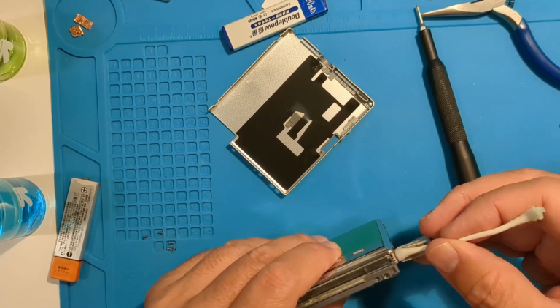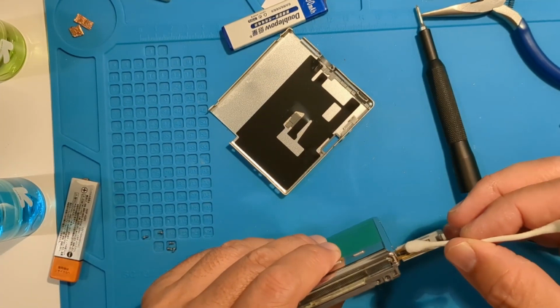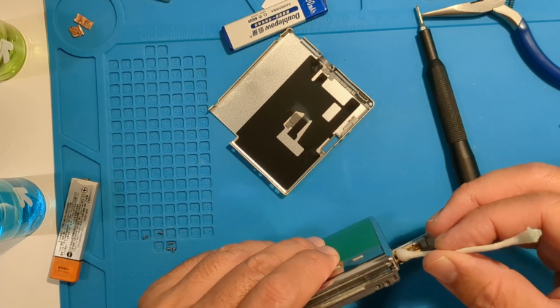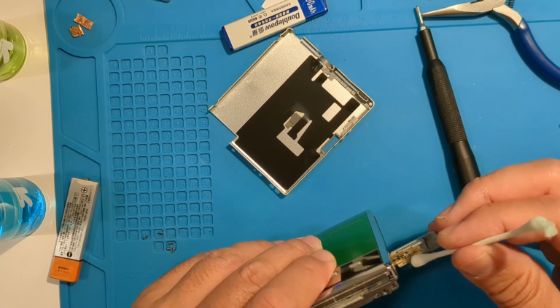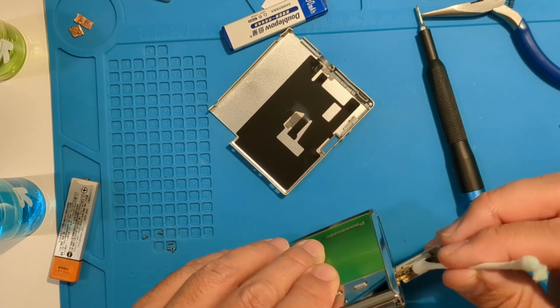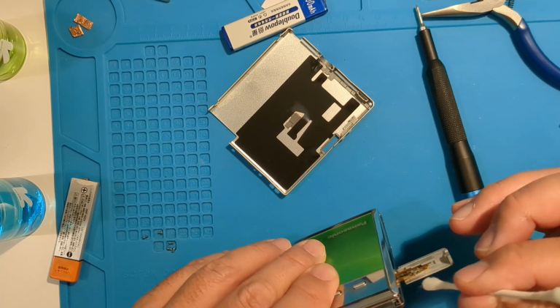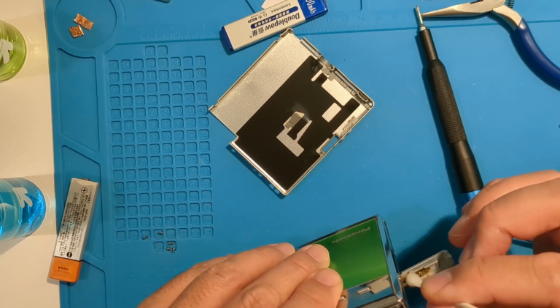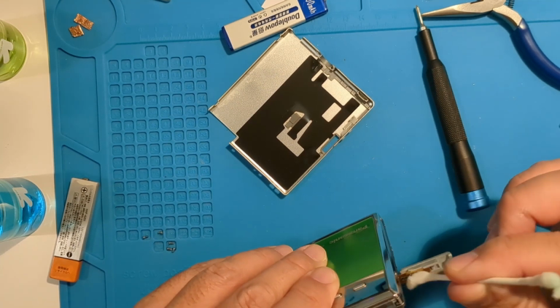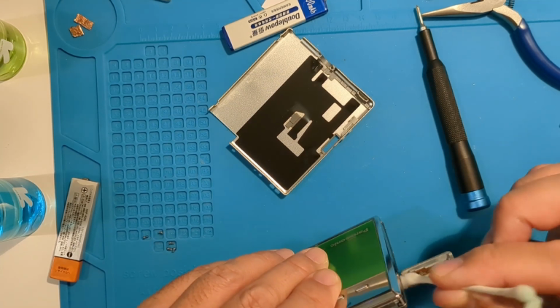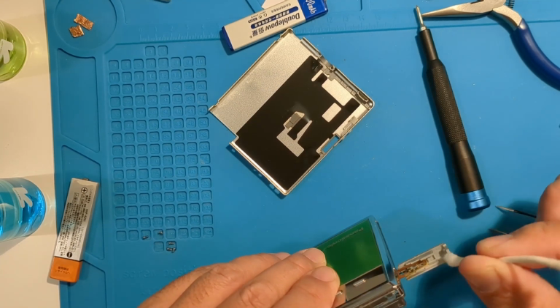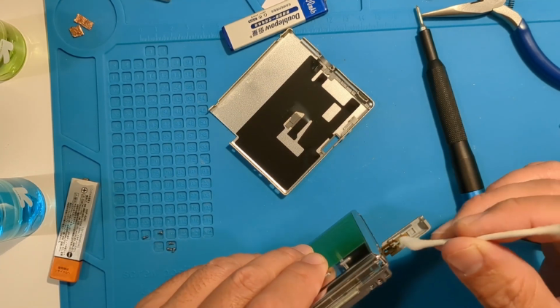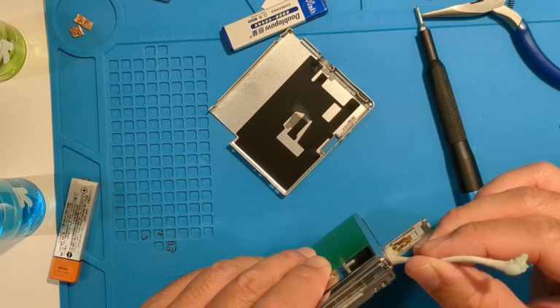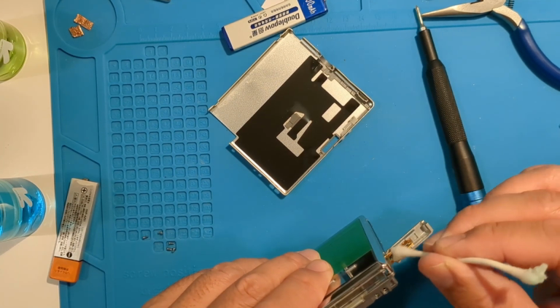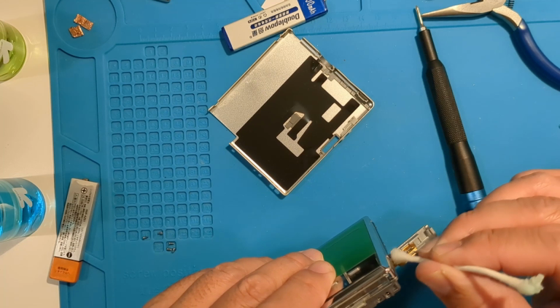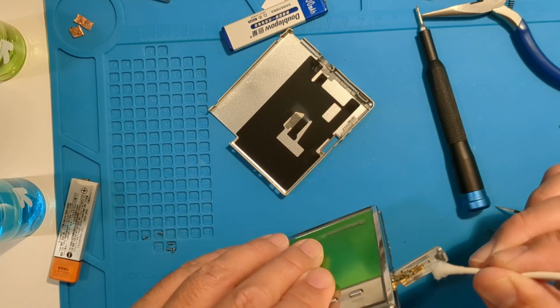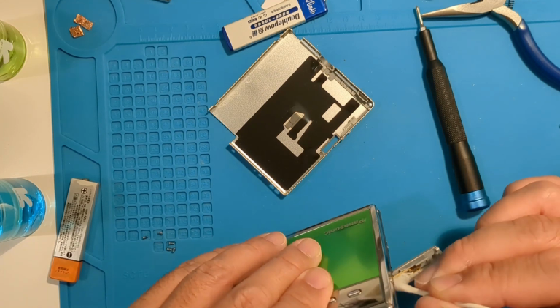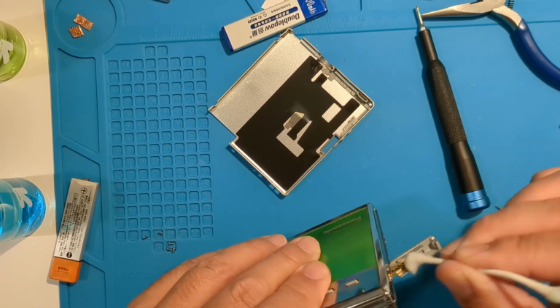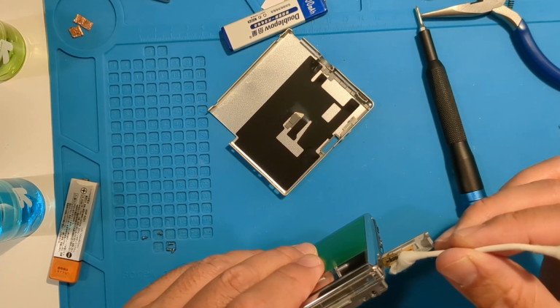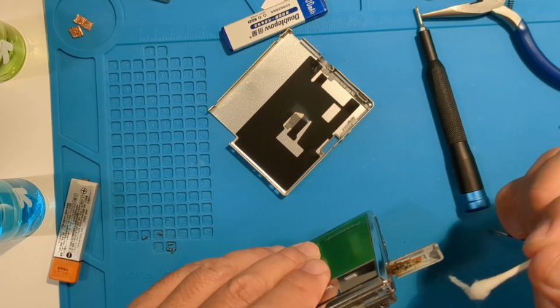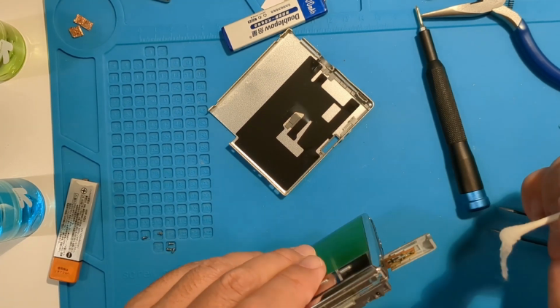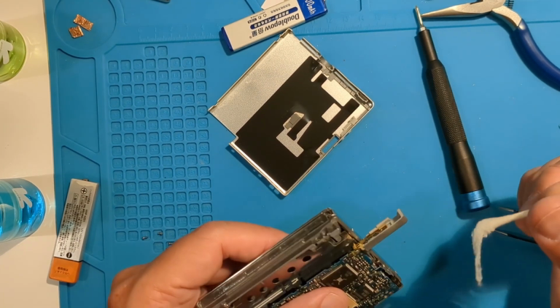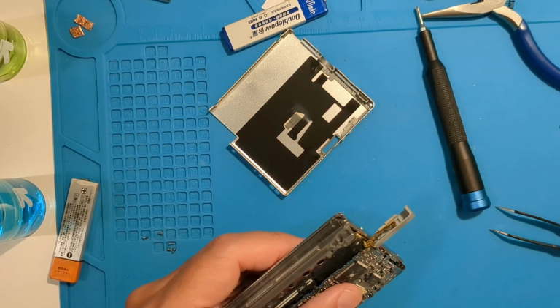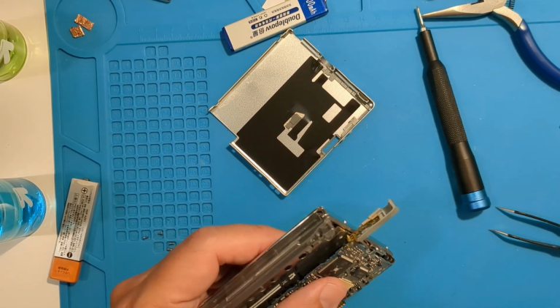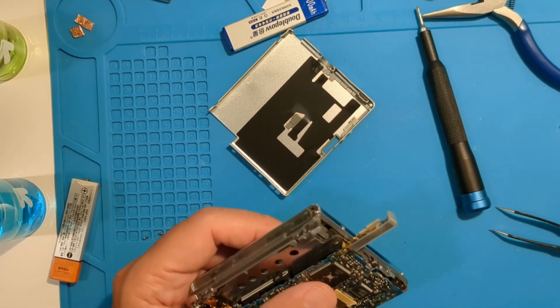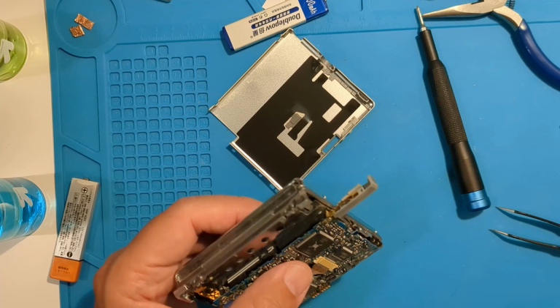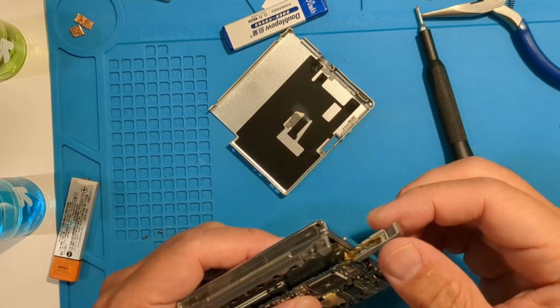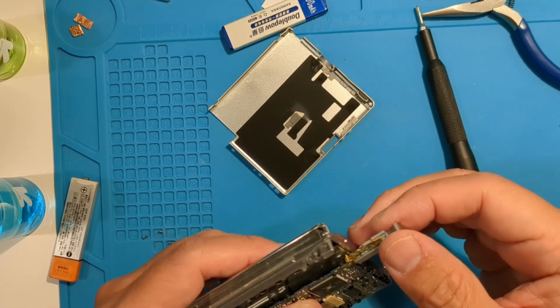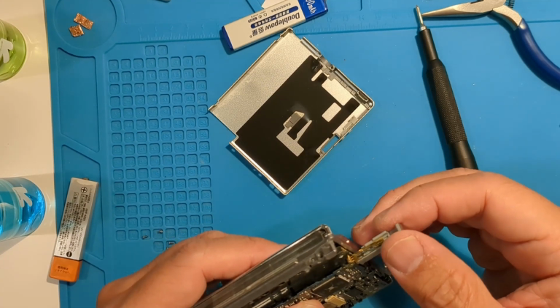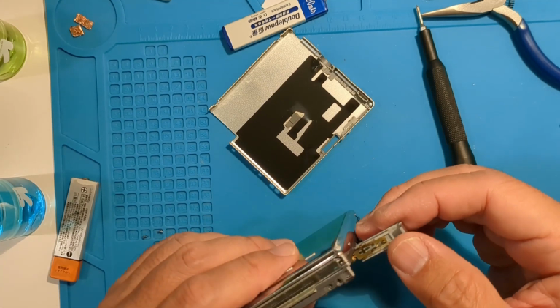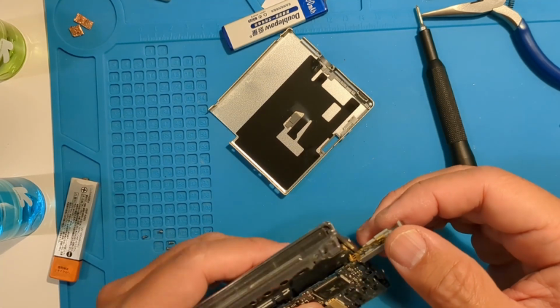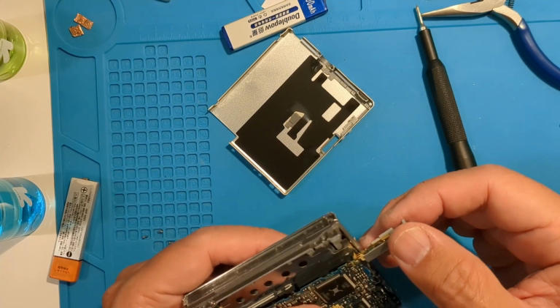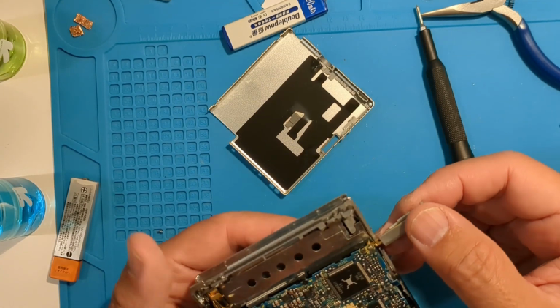Remember to clean off the vinegar with isopropyl alcohol. At this point, the contacts look pretty clean, so let's test.